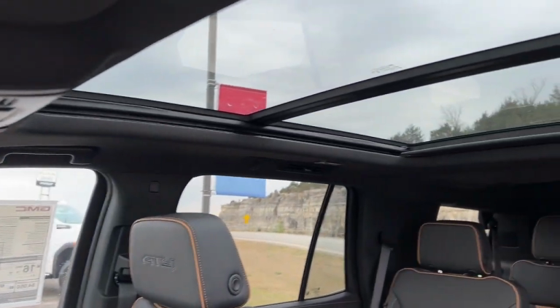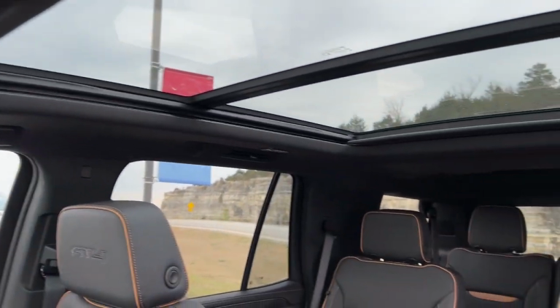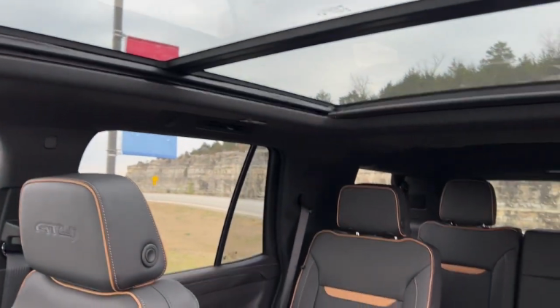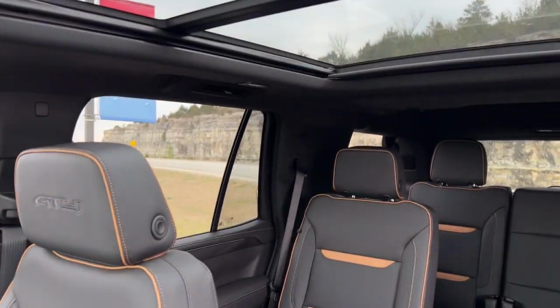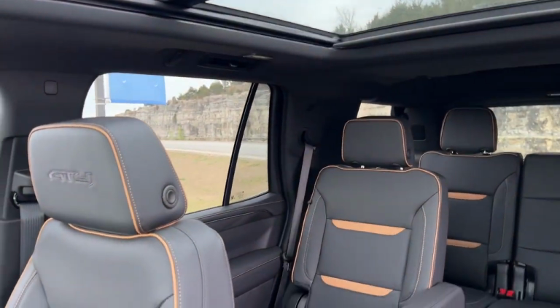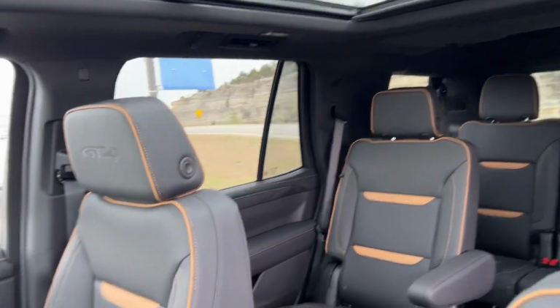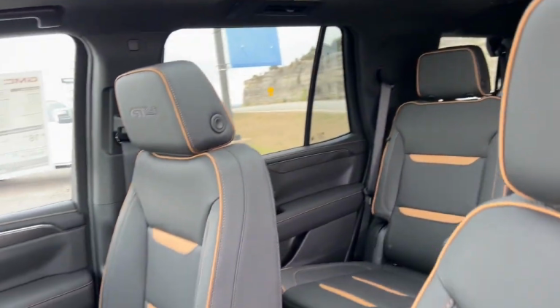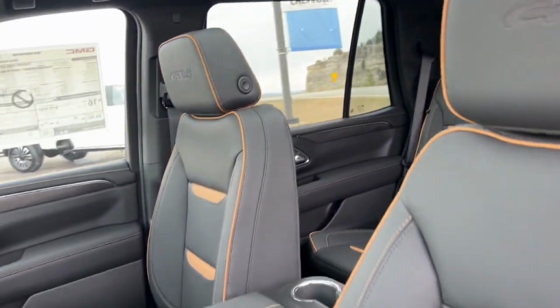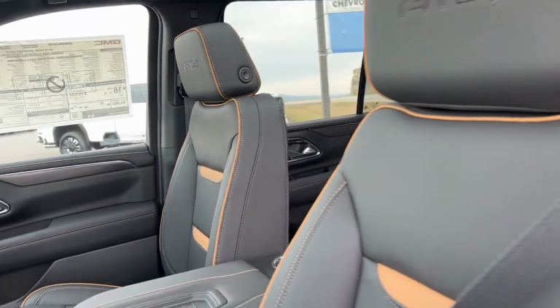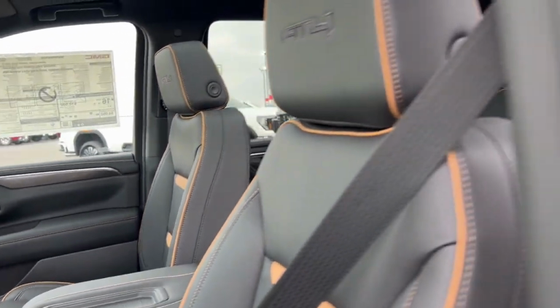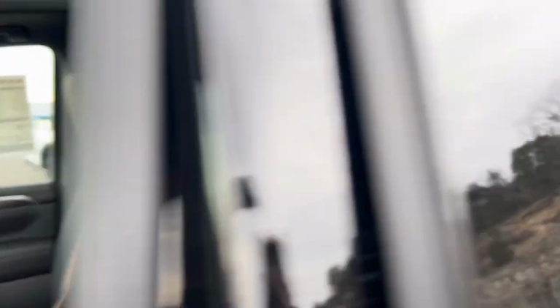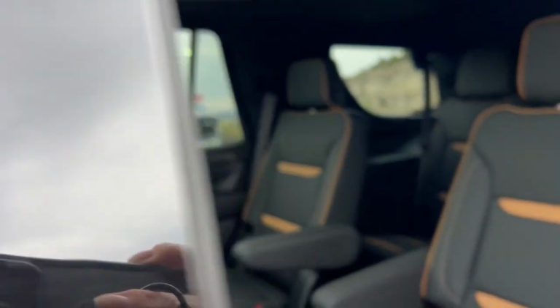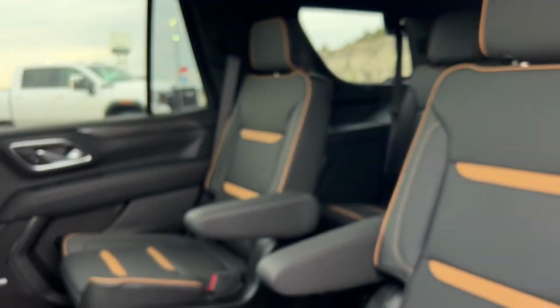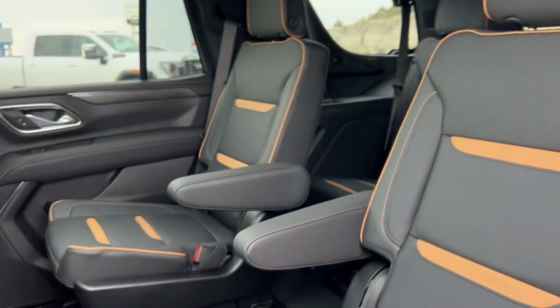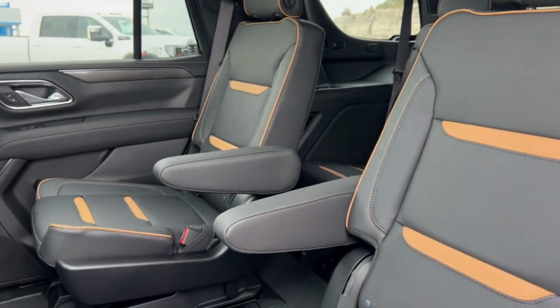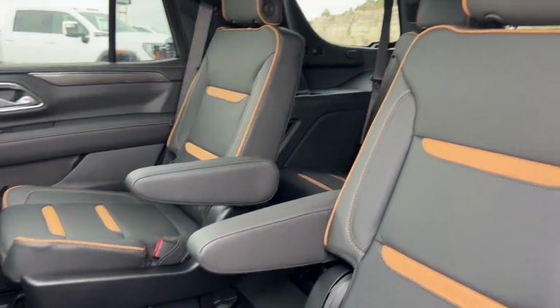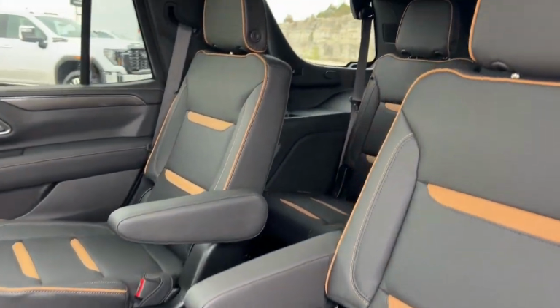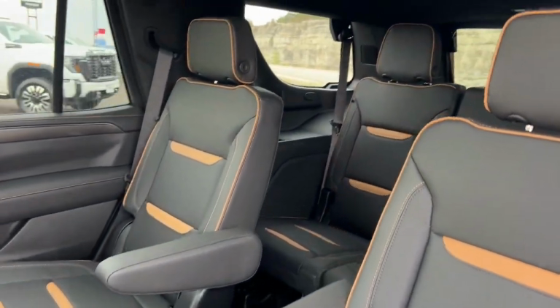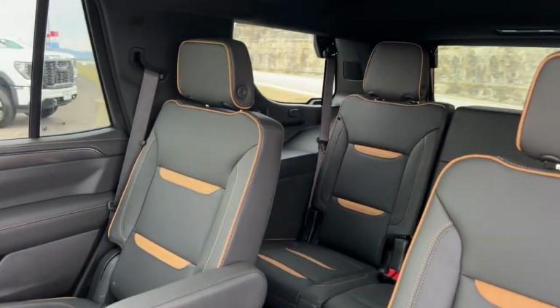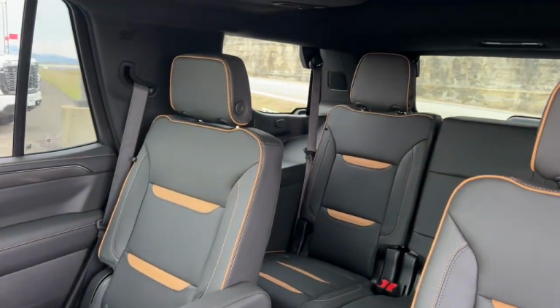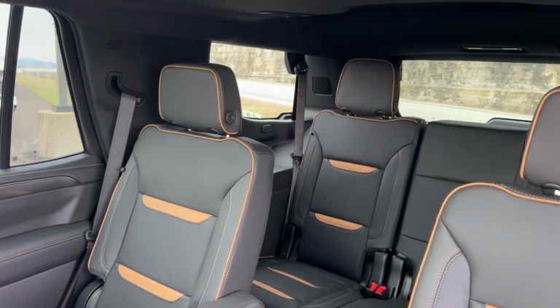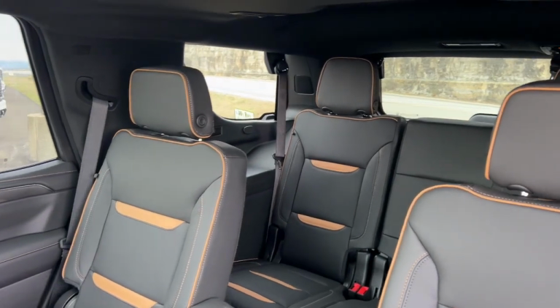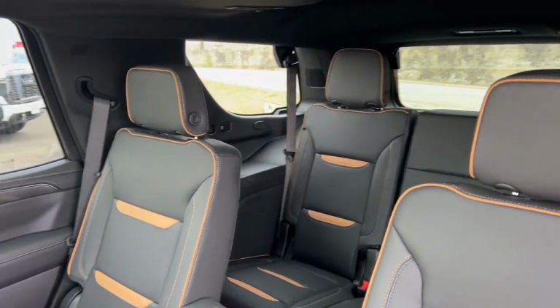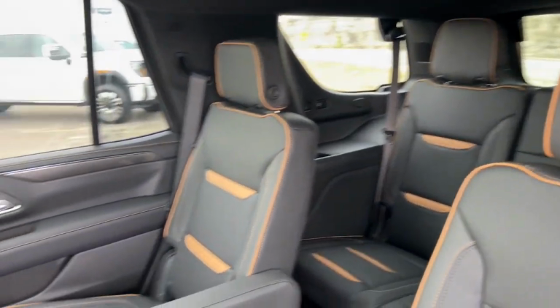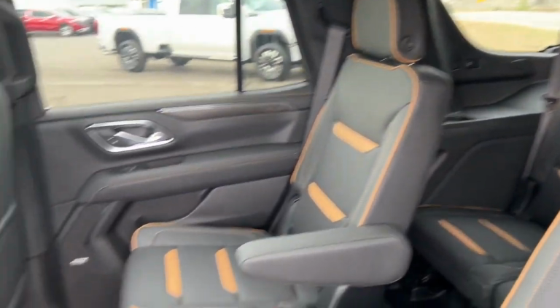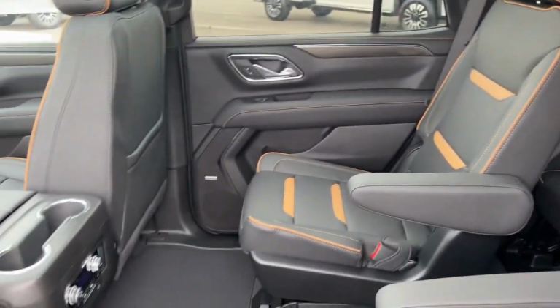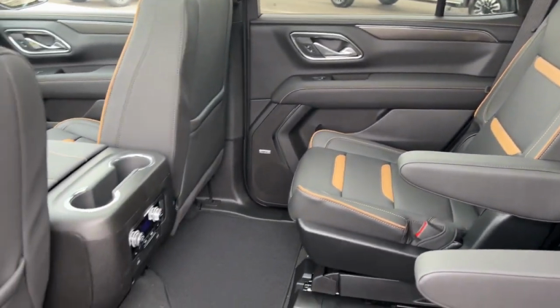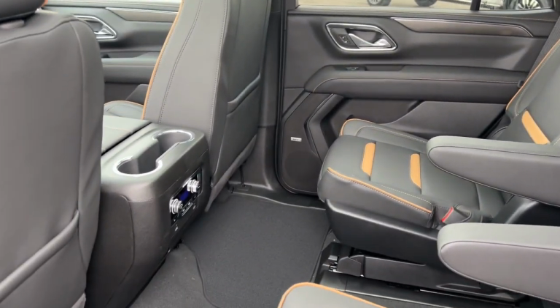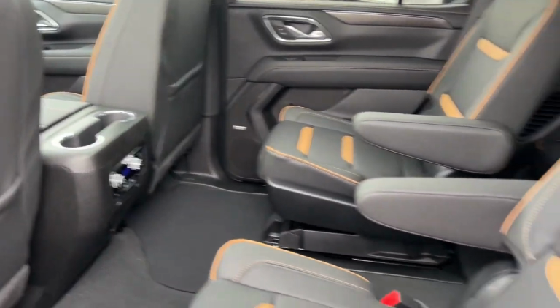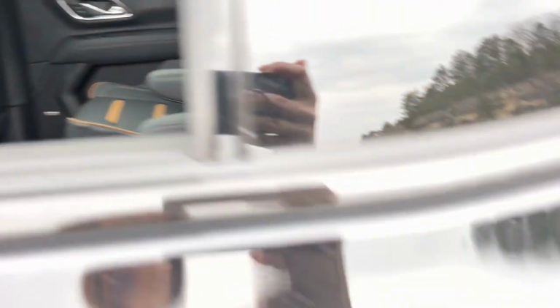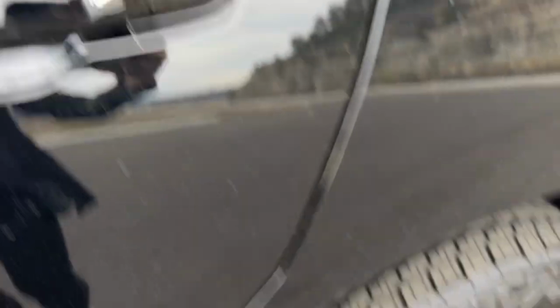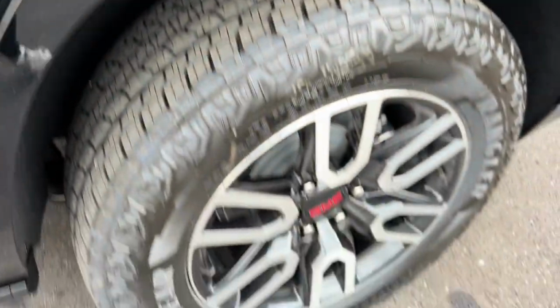Feel relaxed and in control when you're behind the wheel of this well-equipped Yukon. Treat yourself to a test drive today — our staff will toss you the keys and give you an outstanding customer experience.